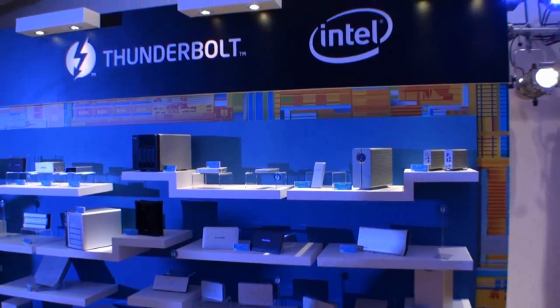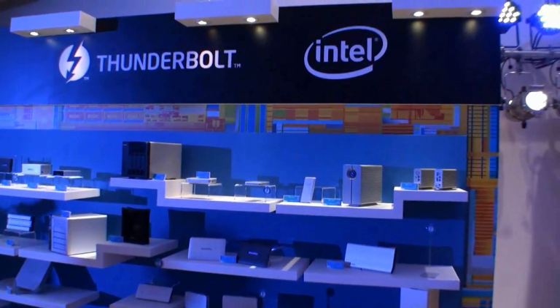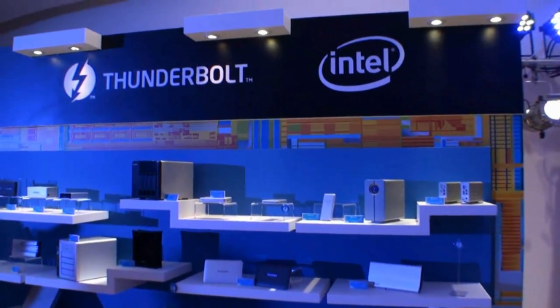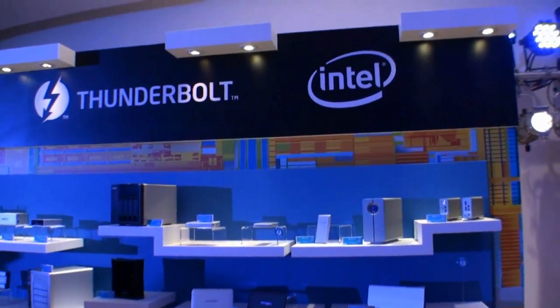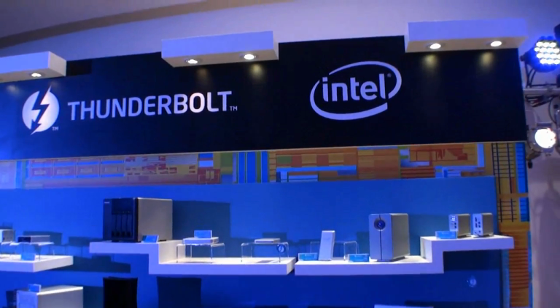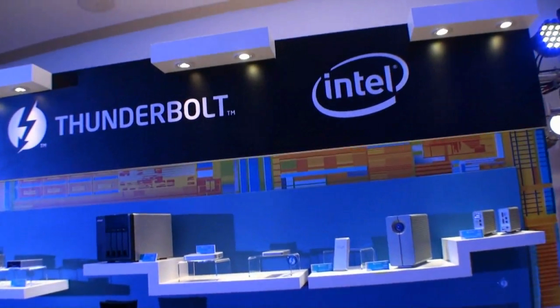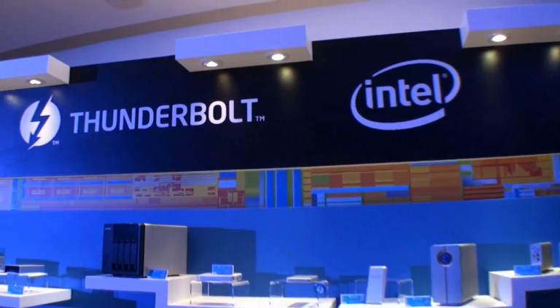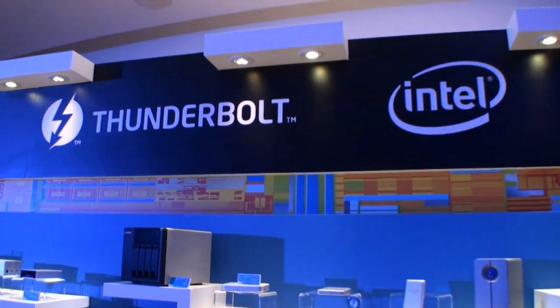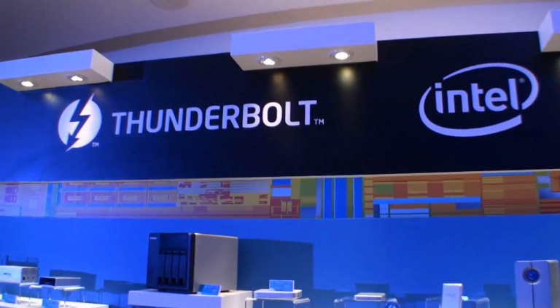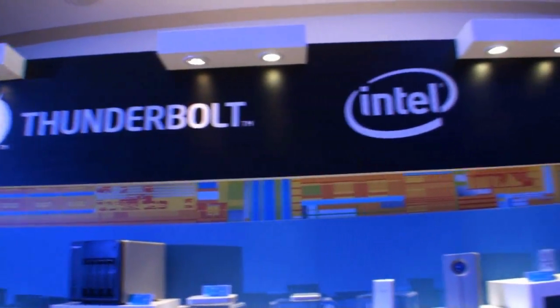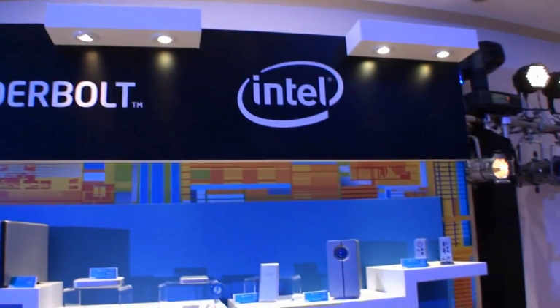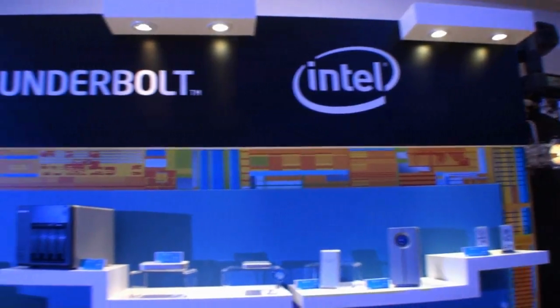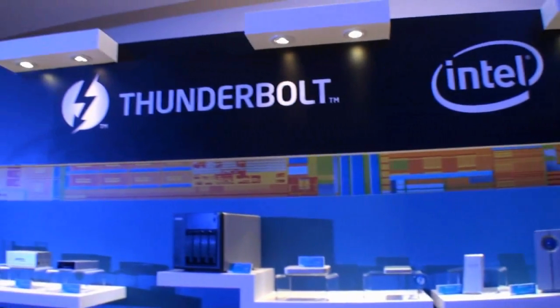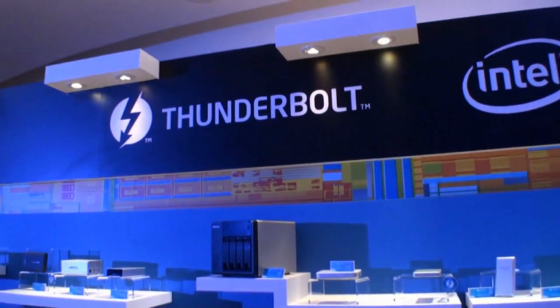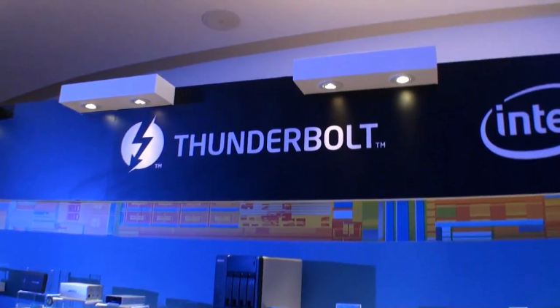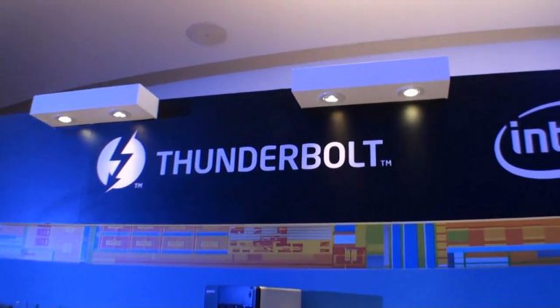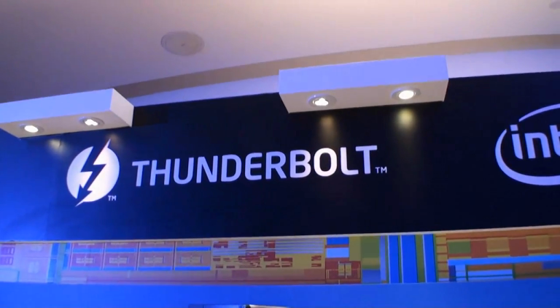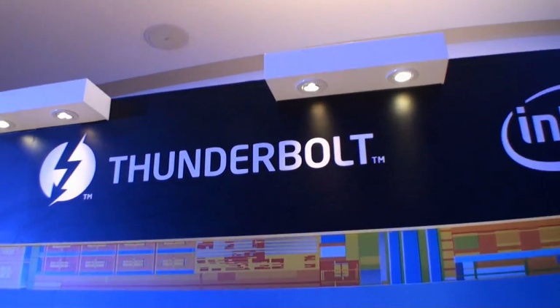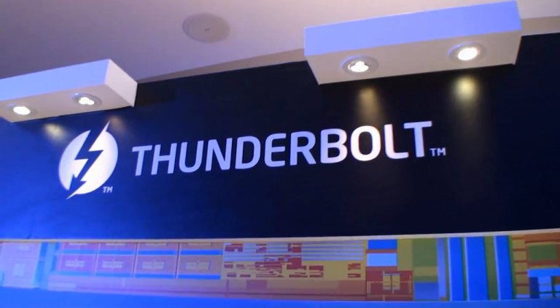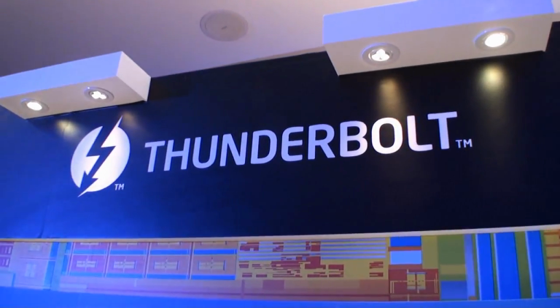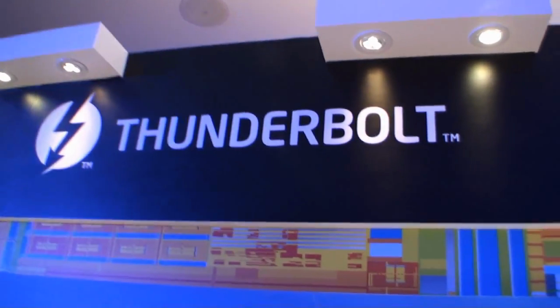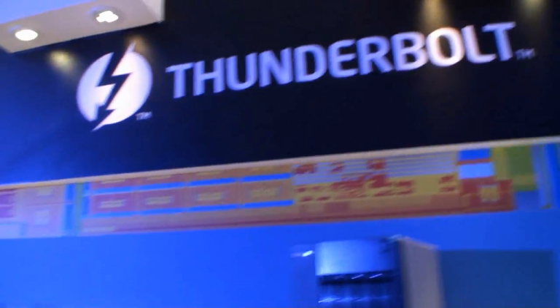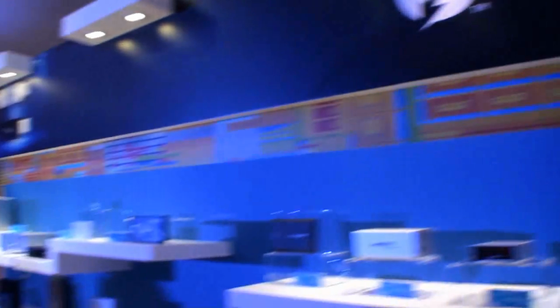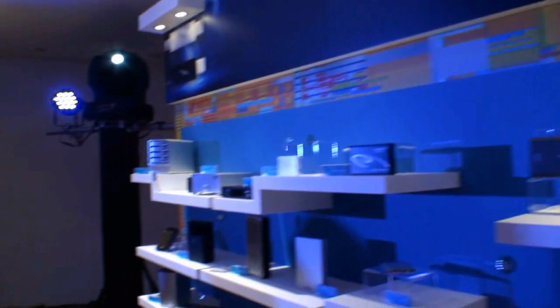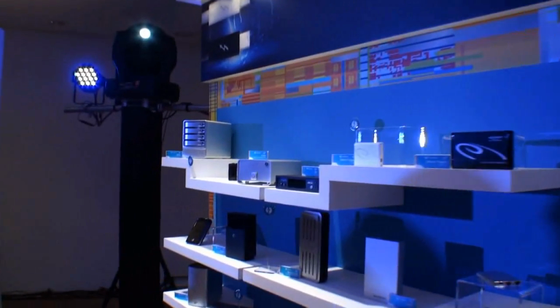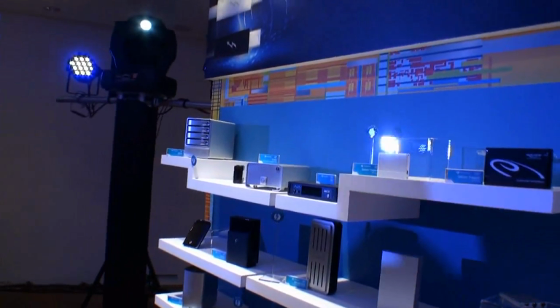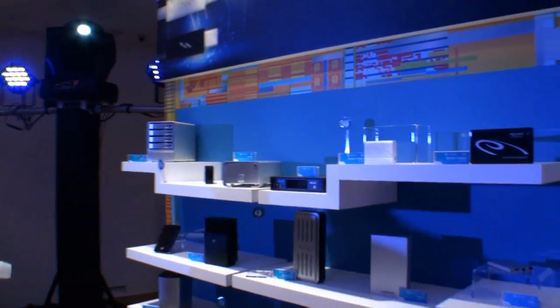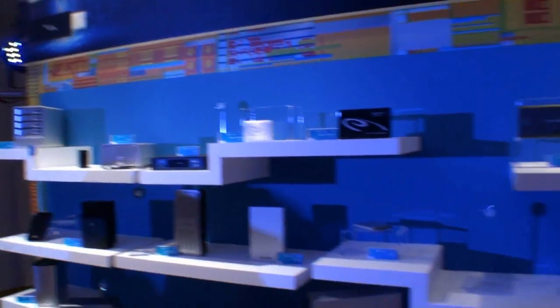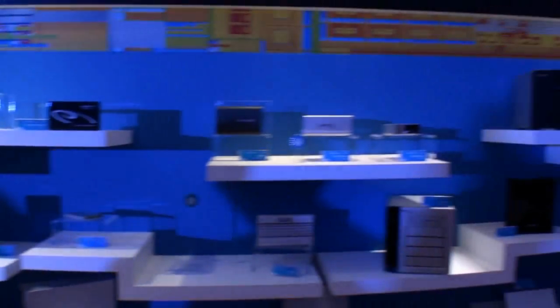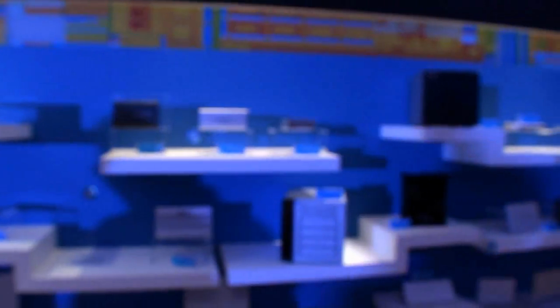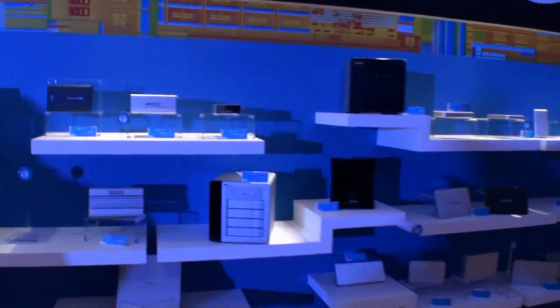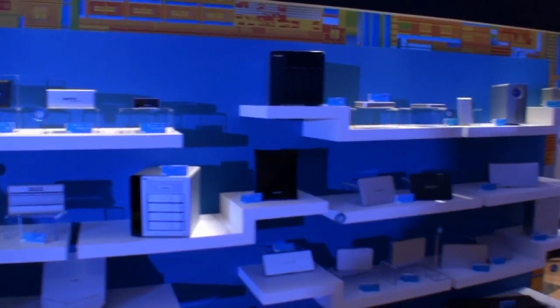I'm Cameron for TweakTime. We're here at one of the first Intel events for Computex 2012. And as you can see right here, they're demonstrating Thunderbolt. What you've got here is a whole wall of products that use the Thunderbolt interface.